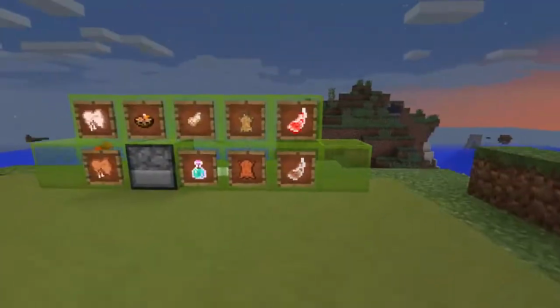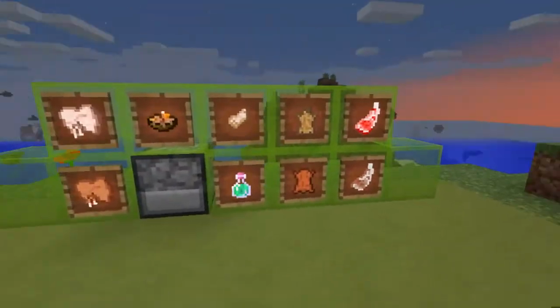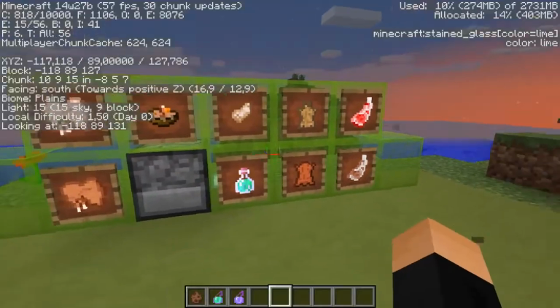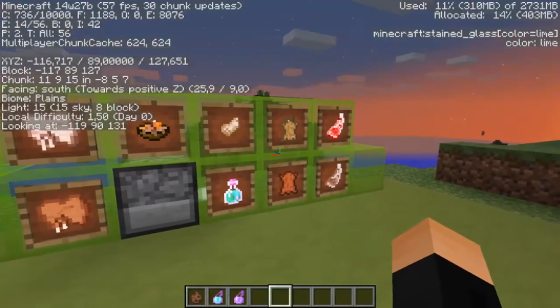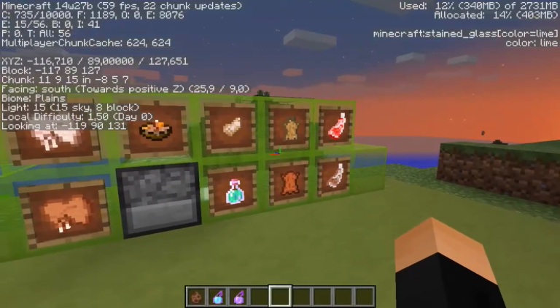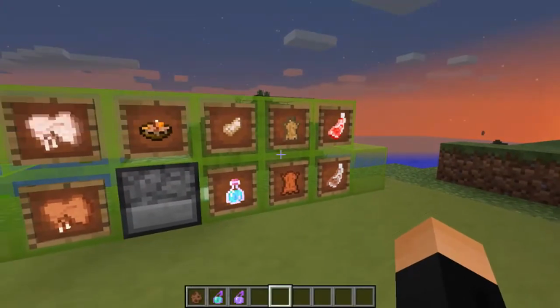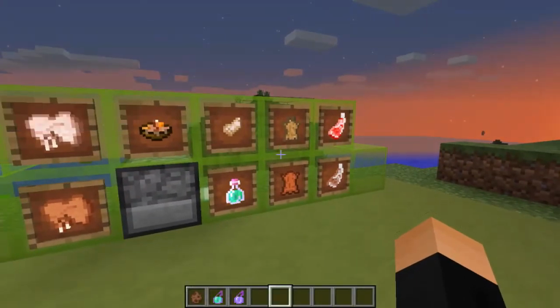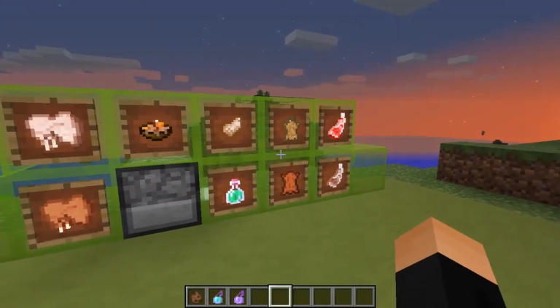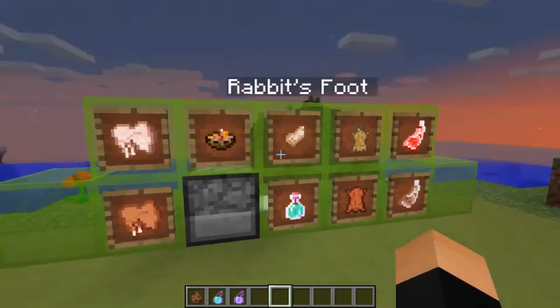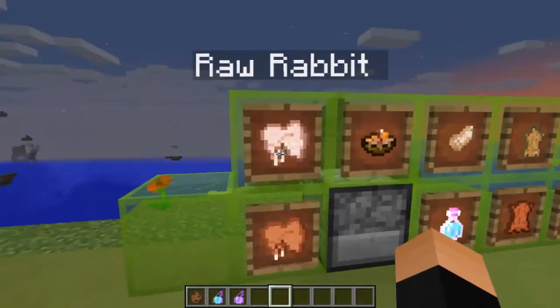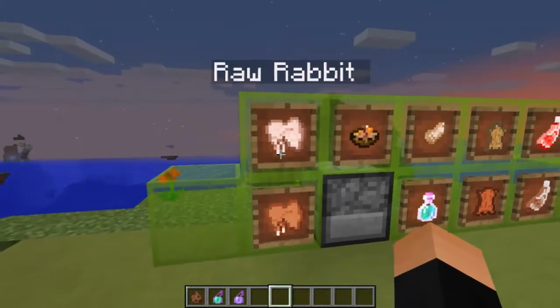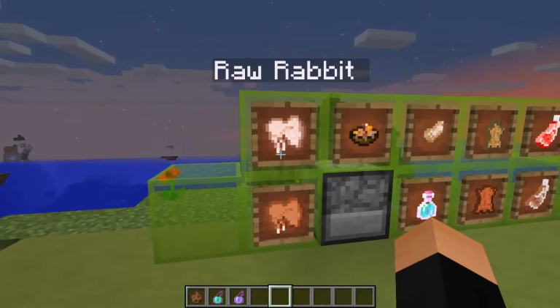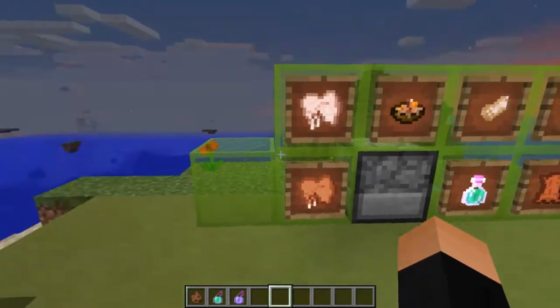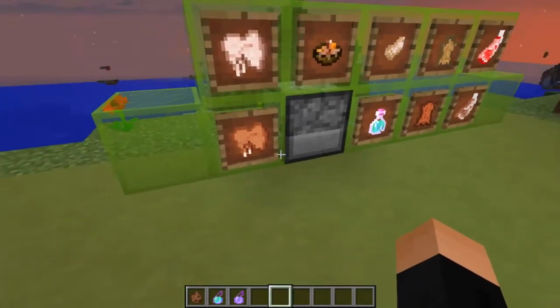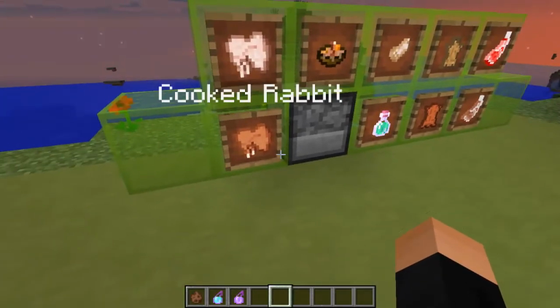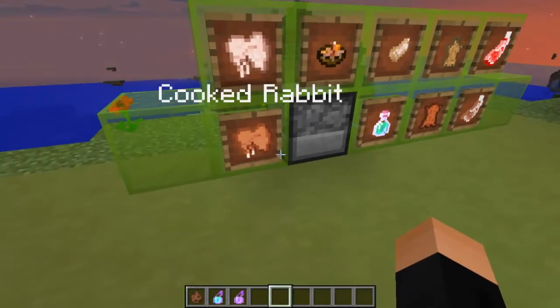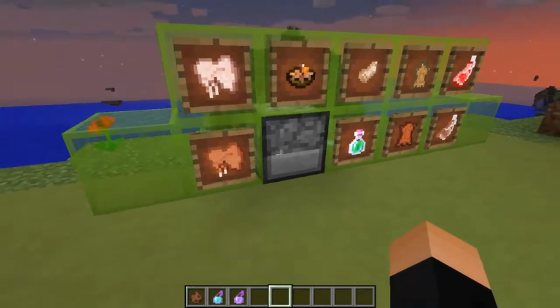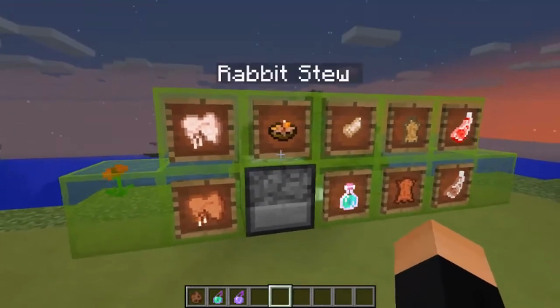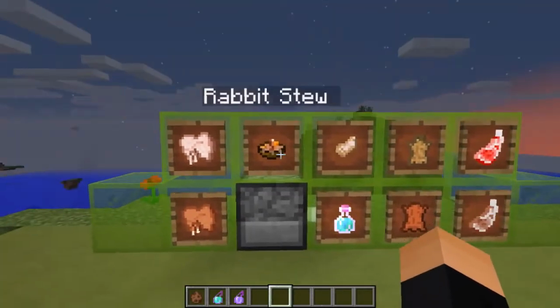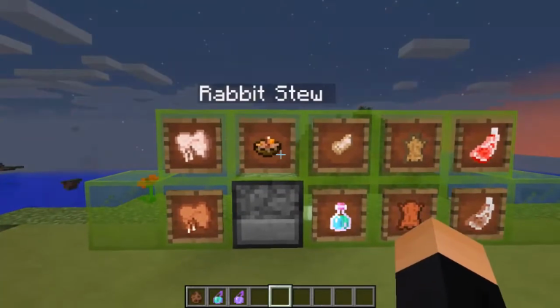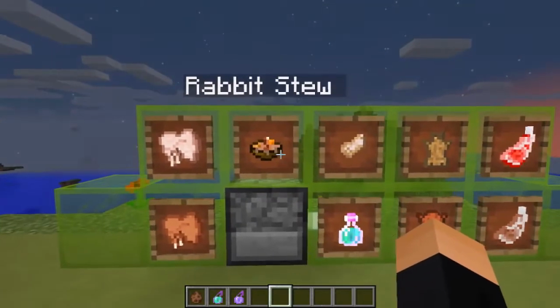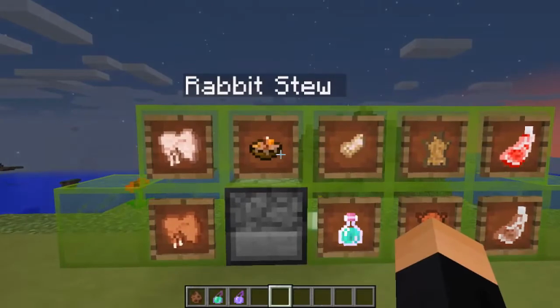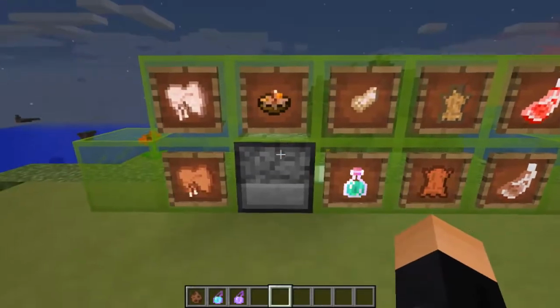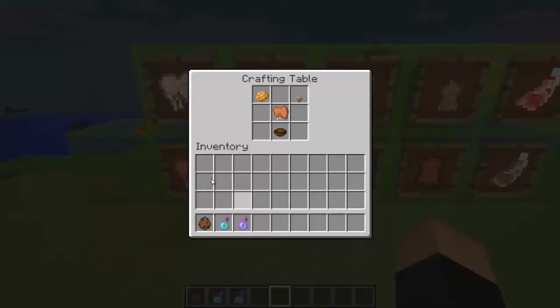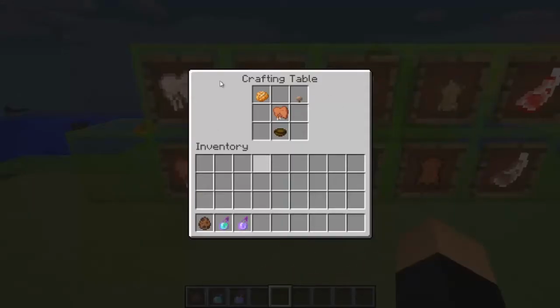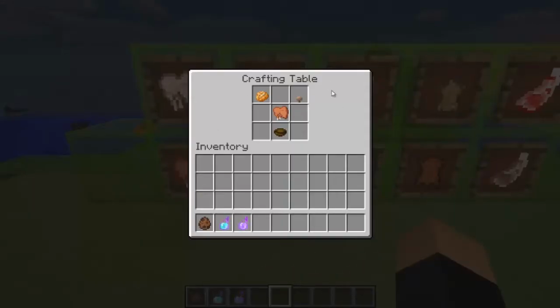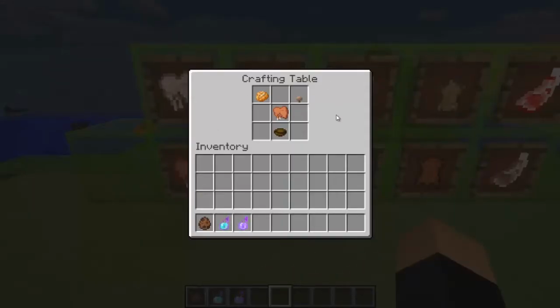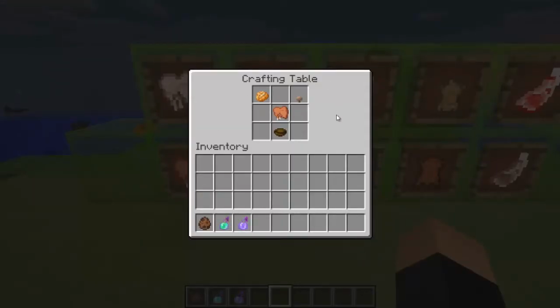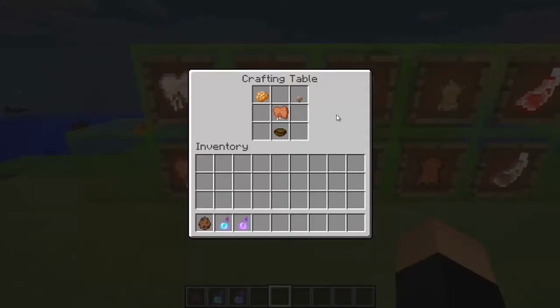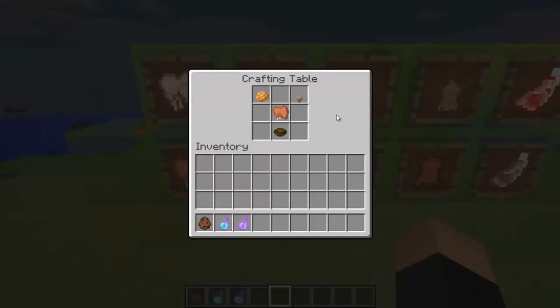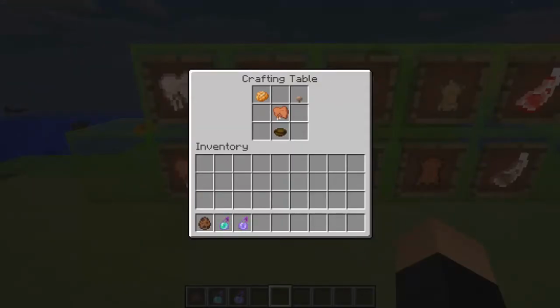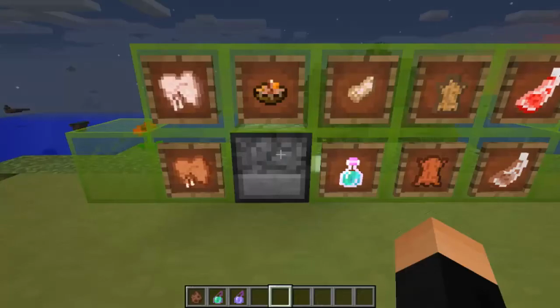What you can do with them? You can get some cooked rabbit for yourself or make some stew in a crafting table, not in an oven for some reason.